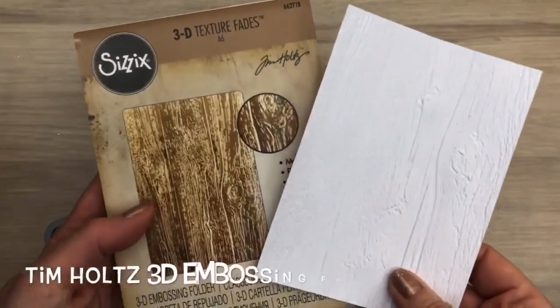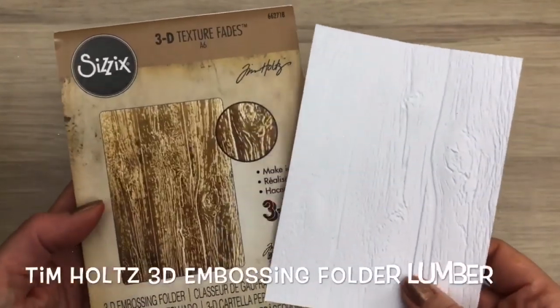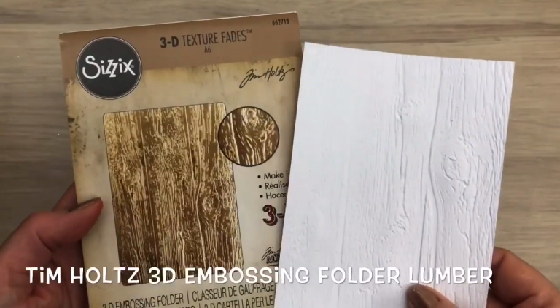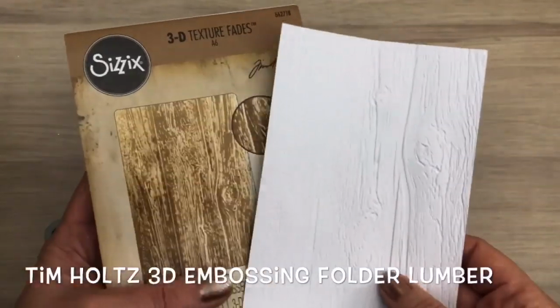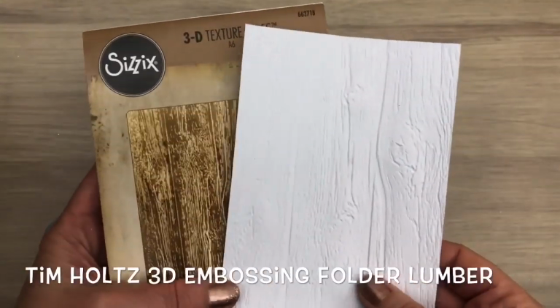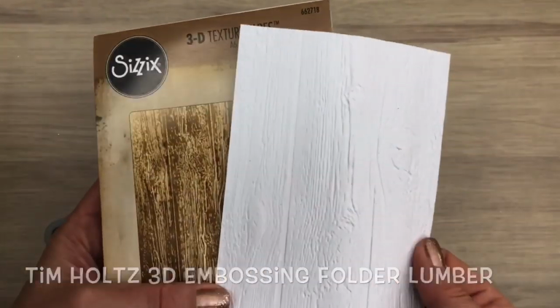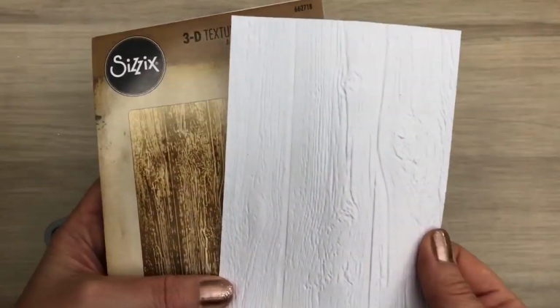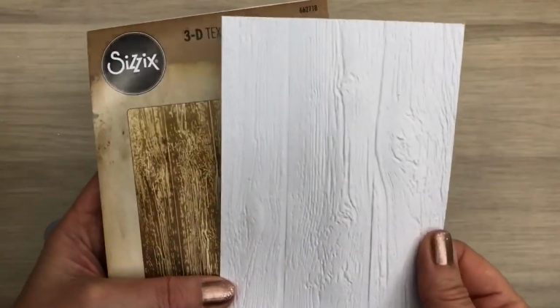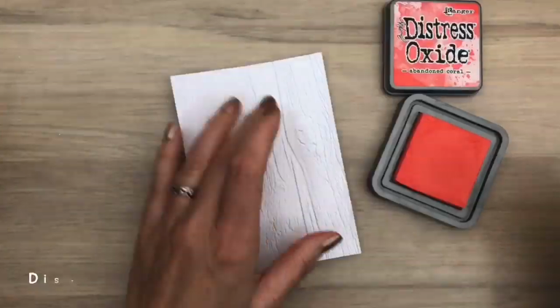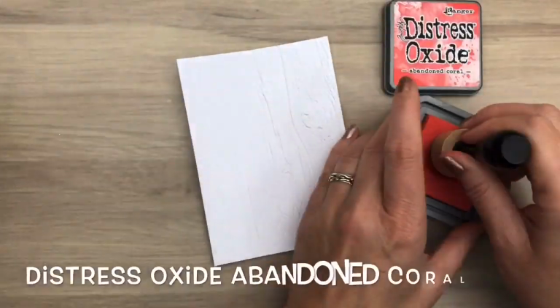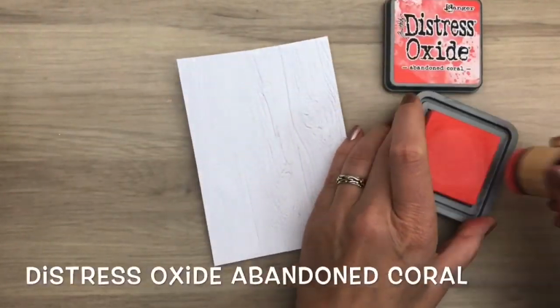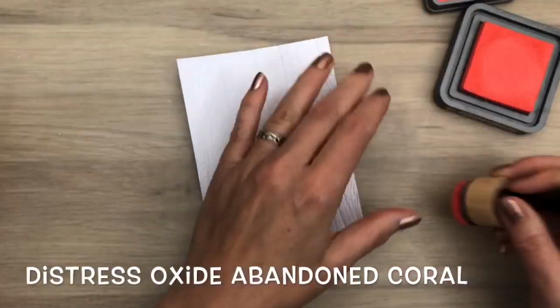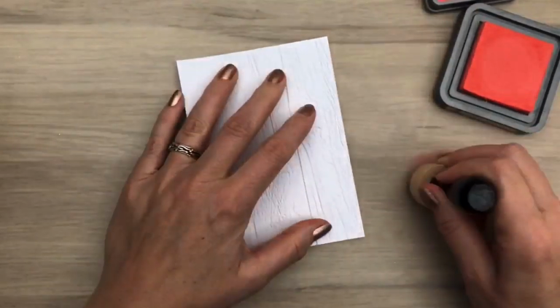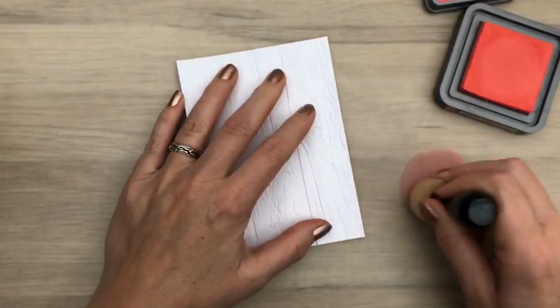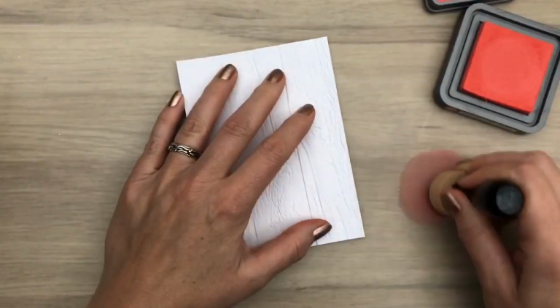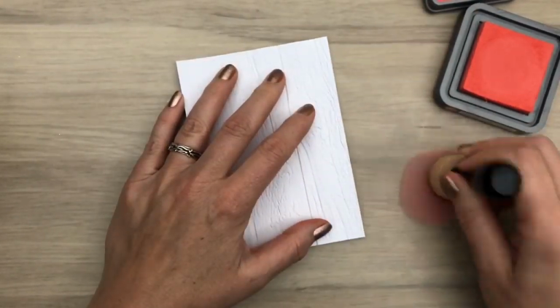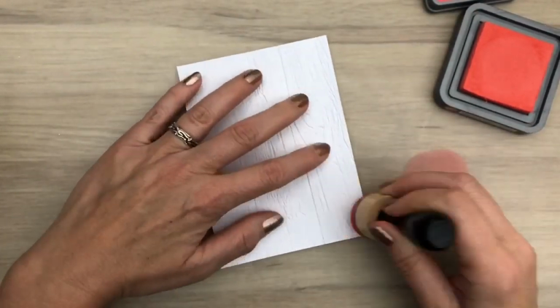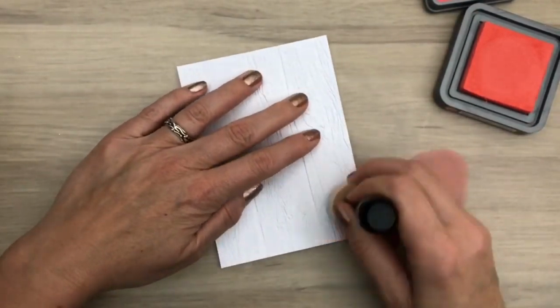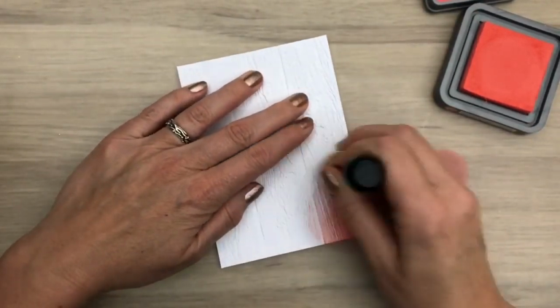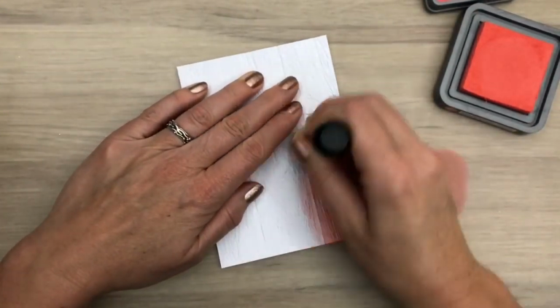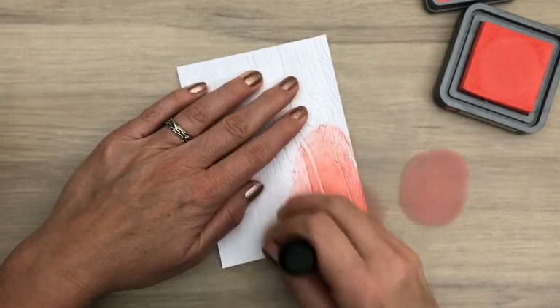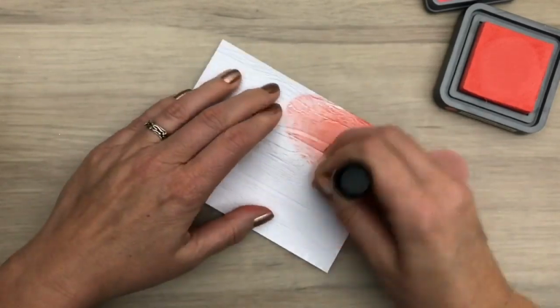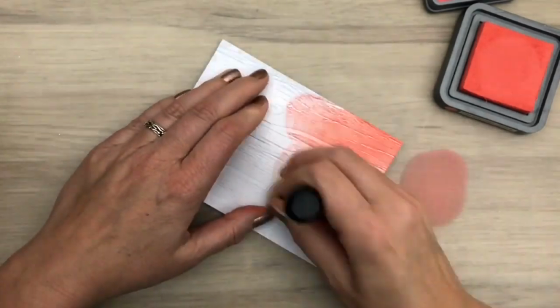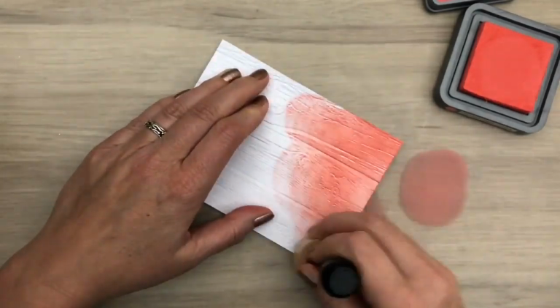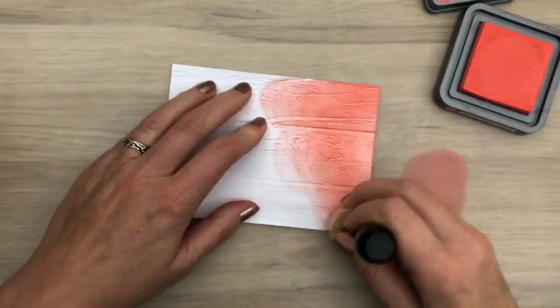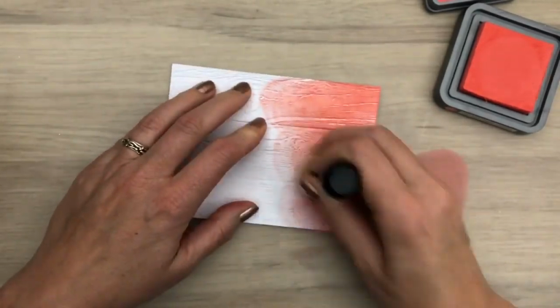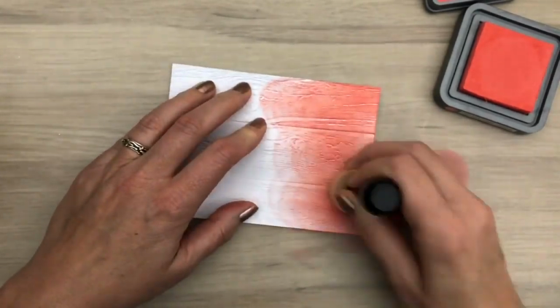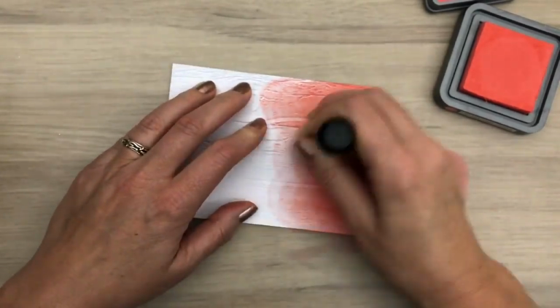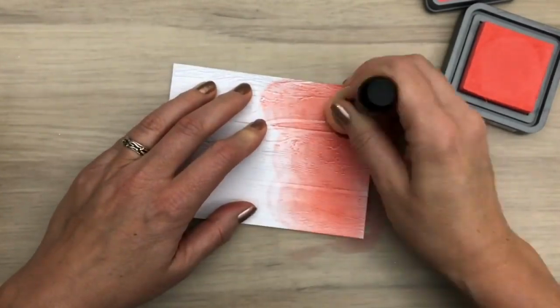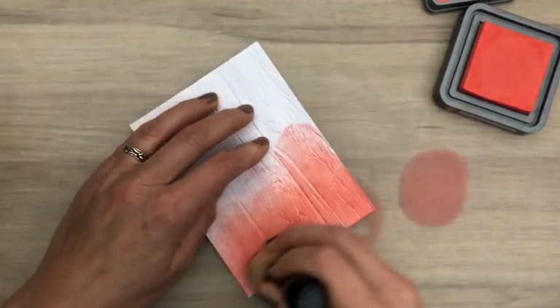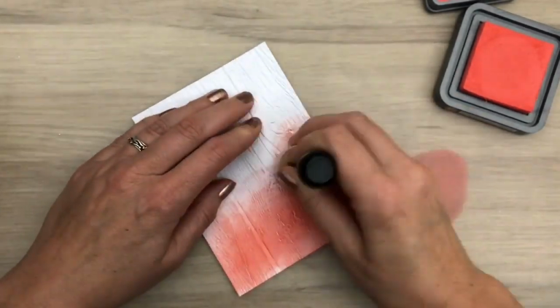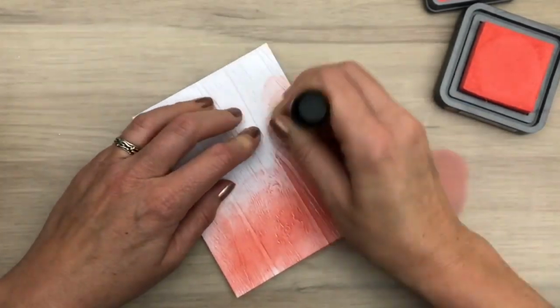I embossed another piece of UltraSmooth card and I'm going to ink it with the same color Distress Oxide ink, but now with an ink pad and an ink blending tool. I'm adding a lot at the bottom and blending it out towards the top.